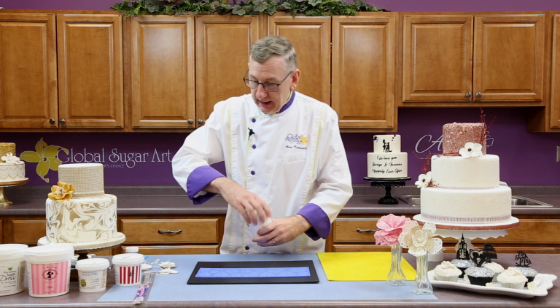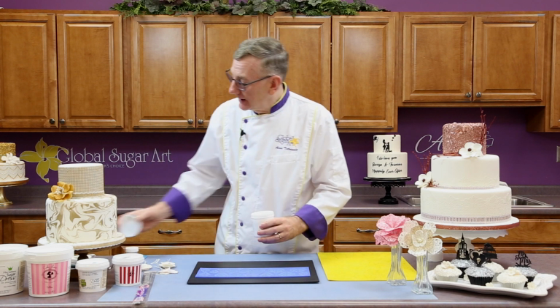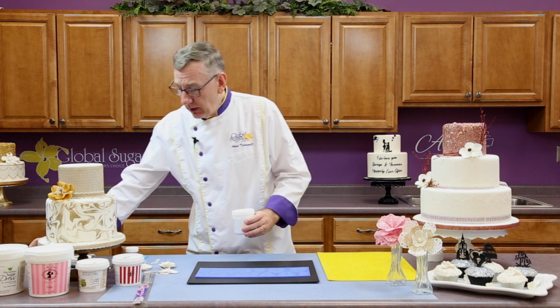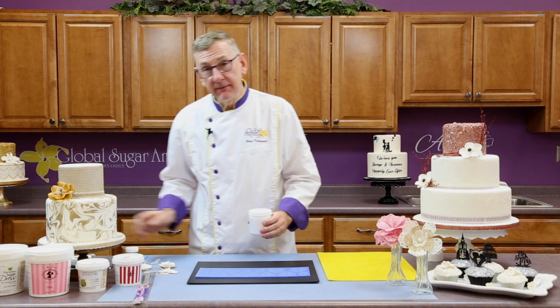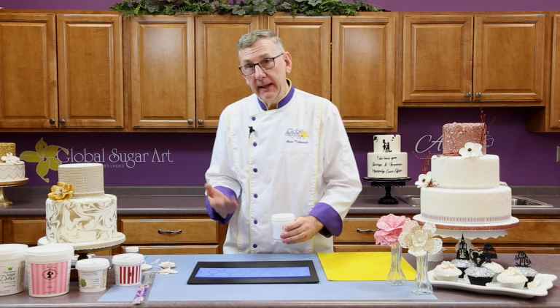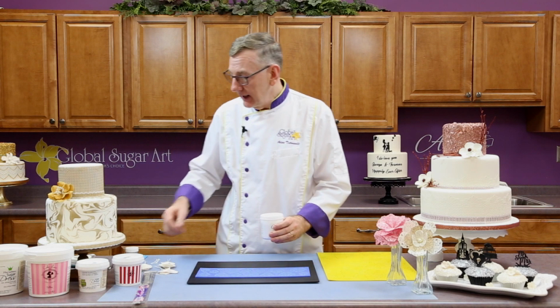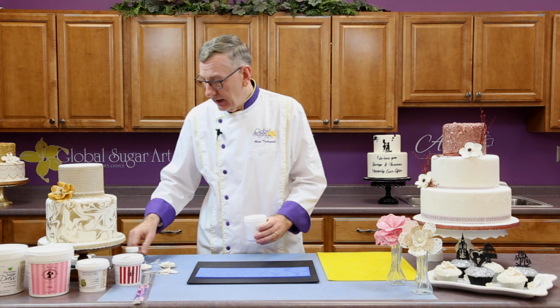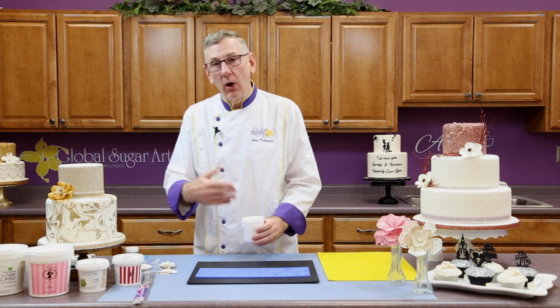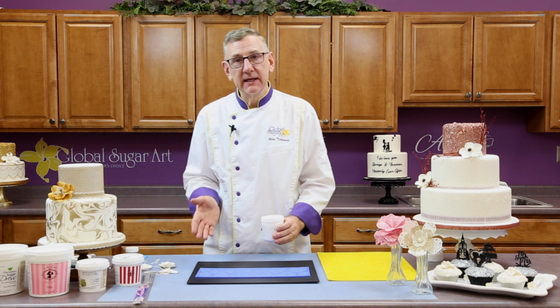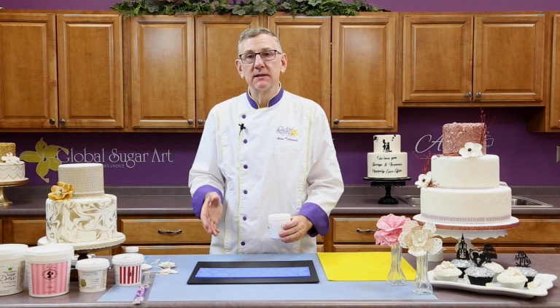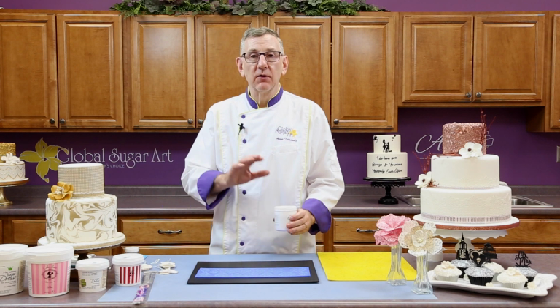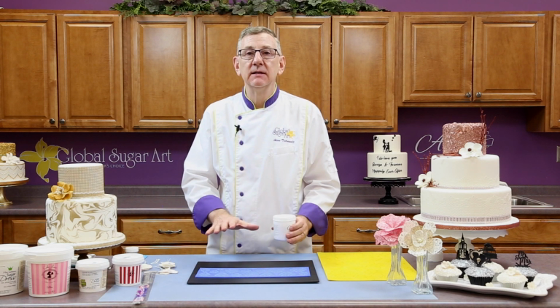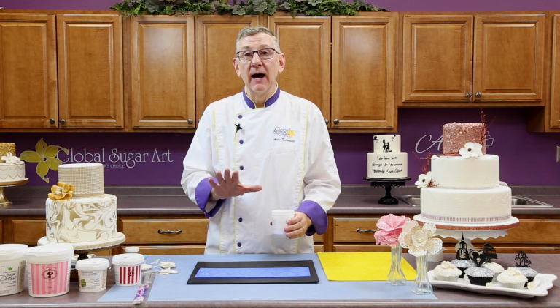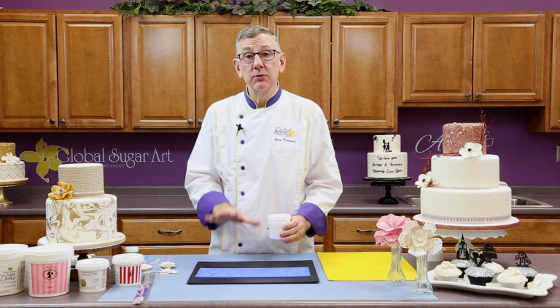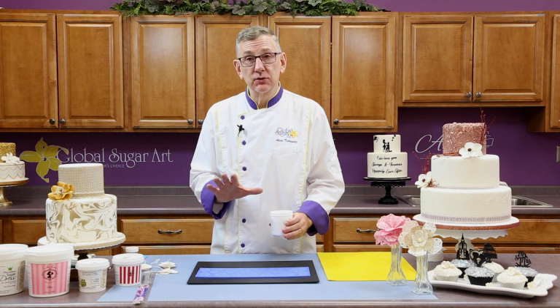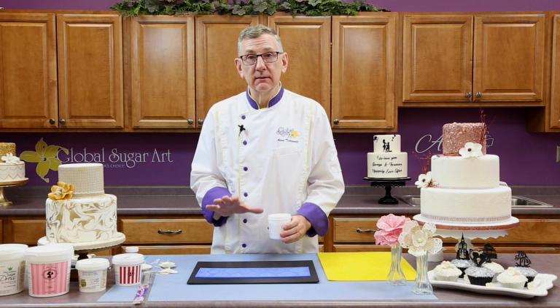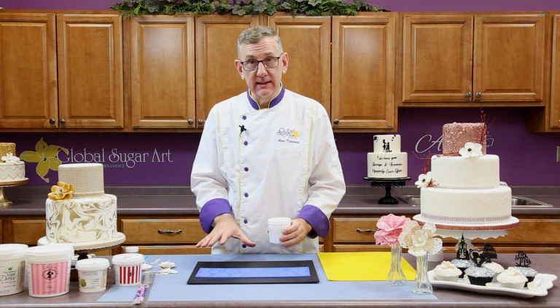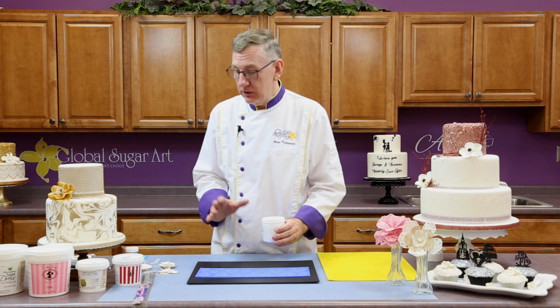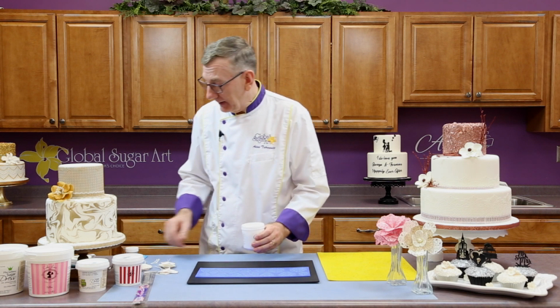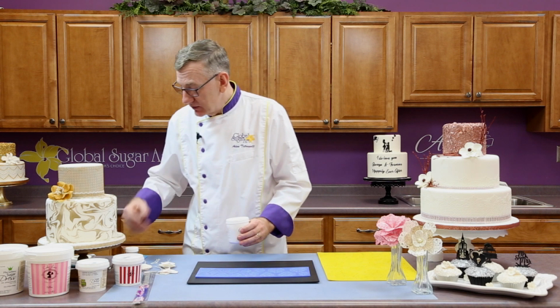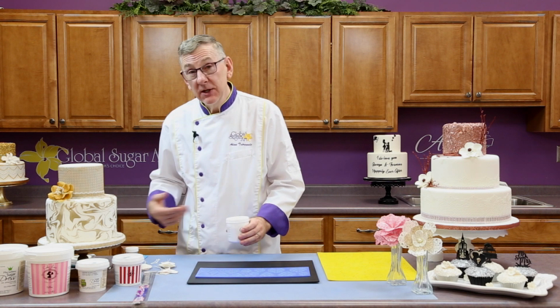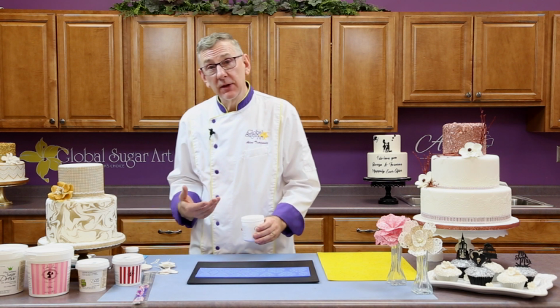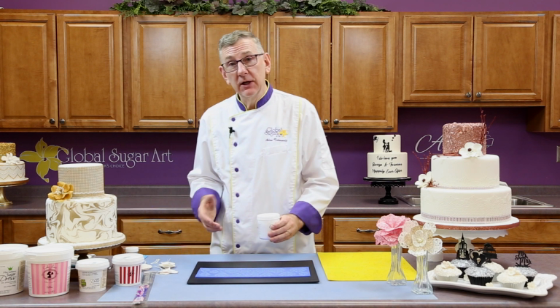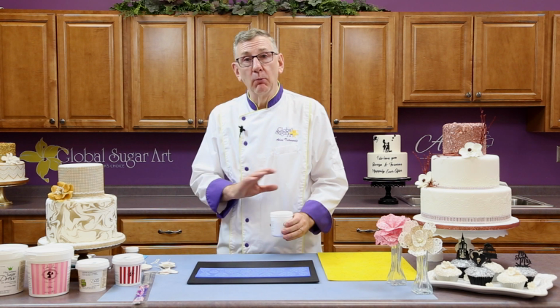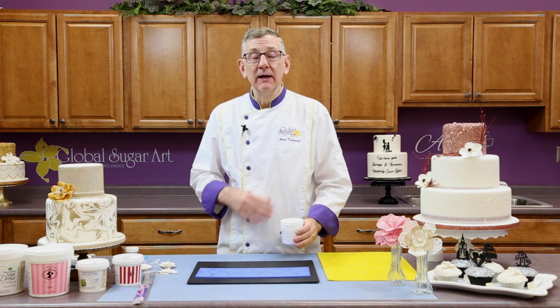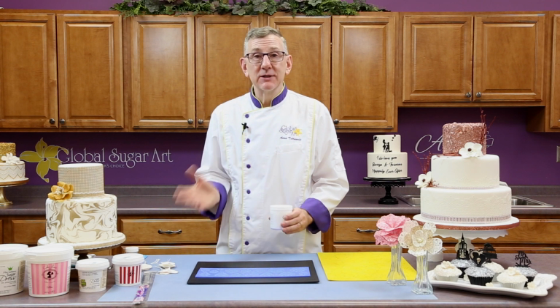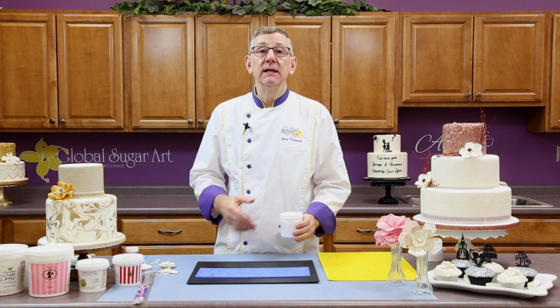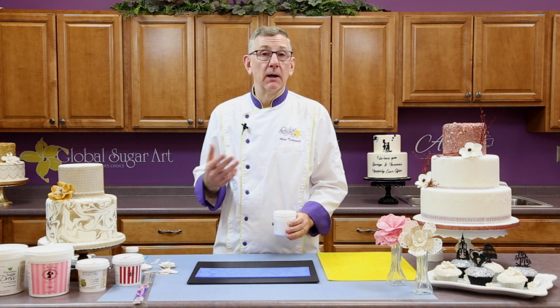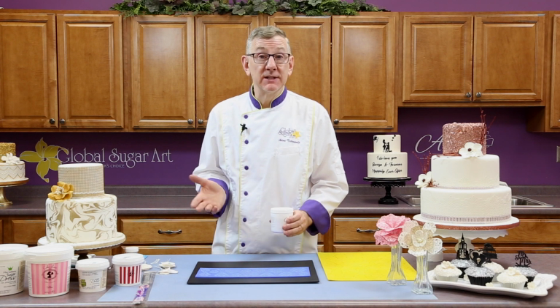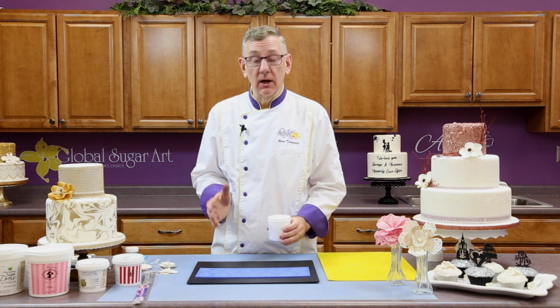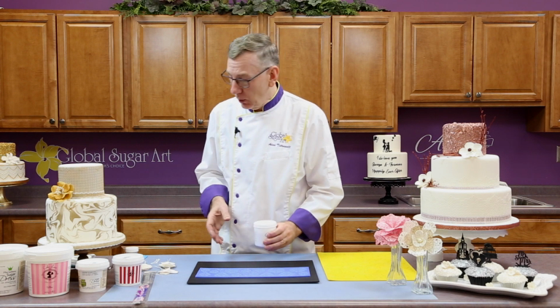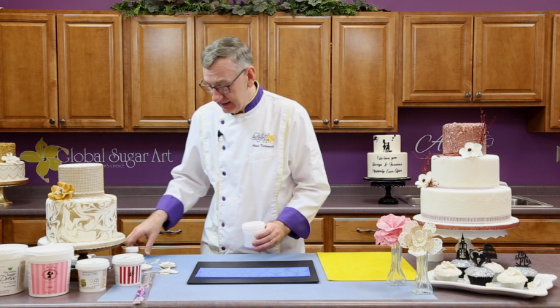In another video I have on making lace, I go through all the lace mixes and all the technique of how to actually make lace and dry it. So please refer to that video for more technique and more tips on how to work with lace.